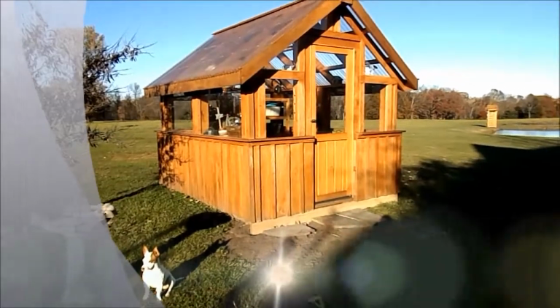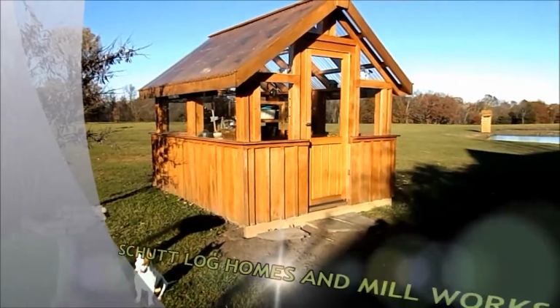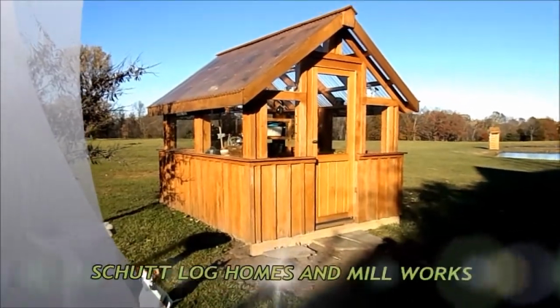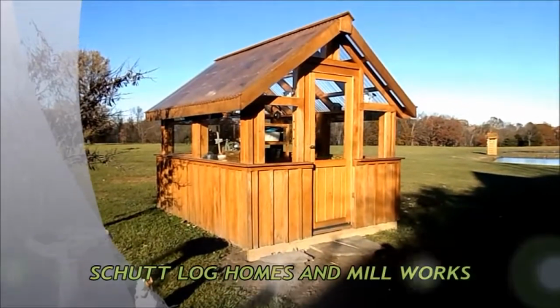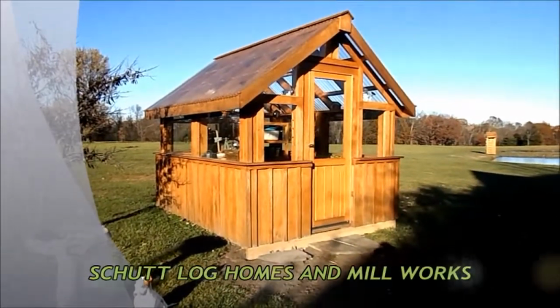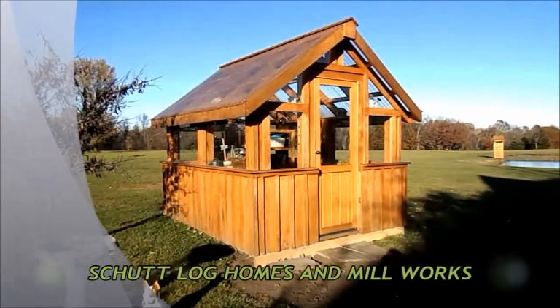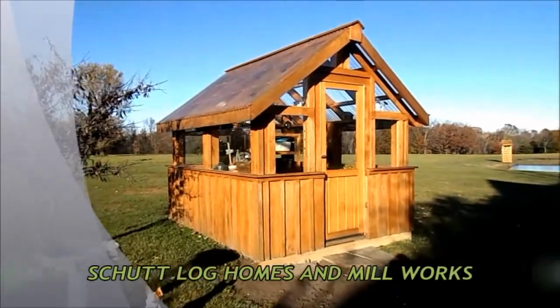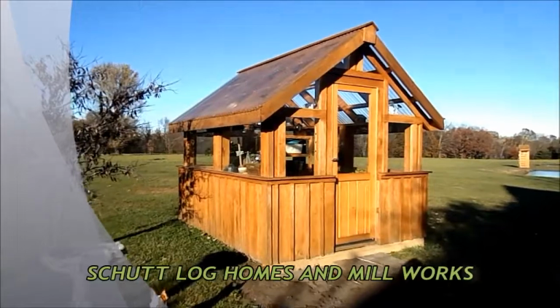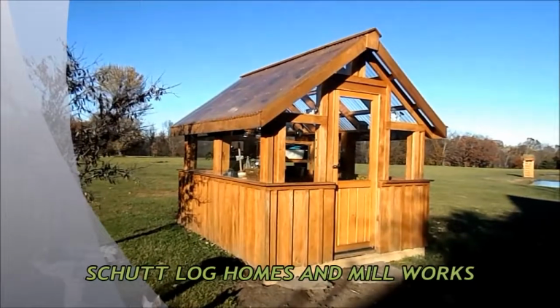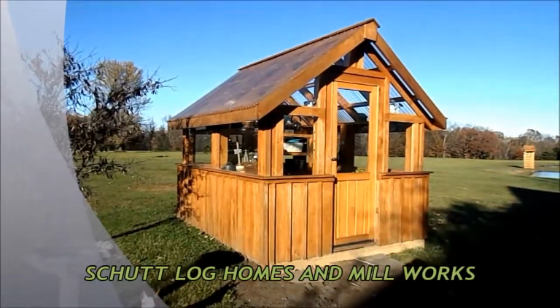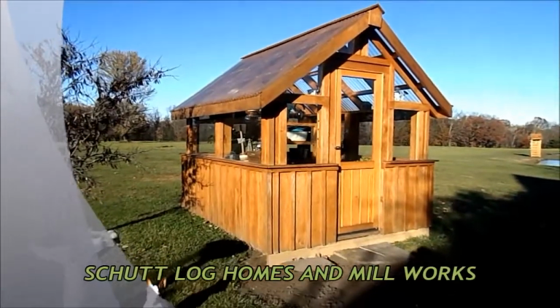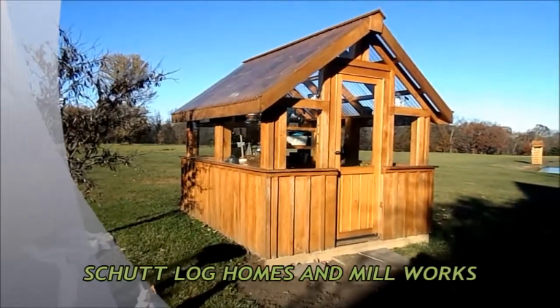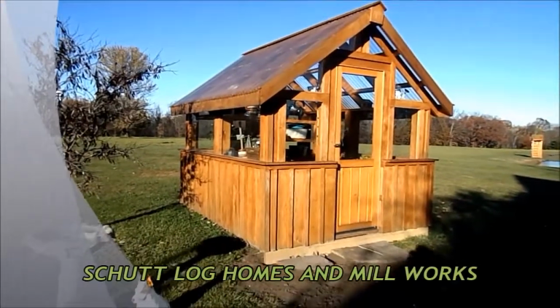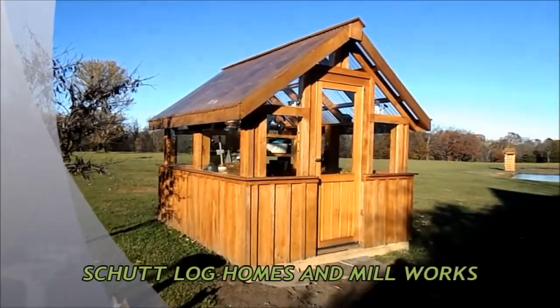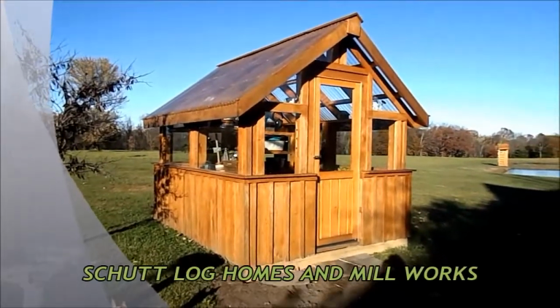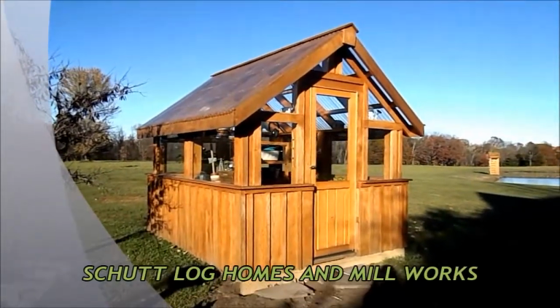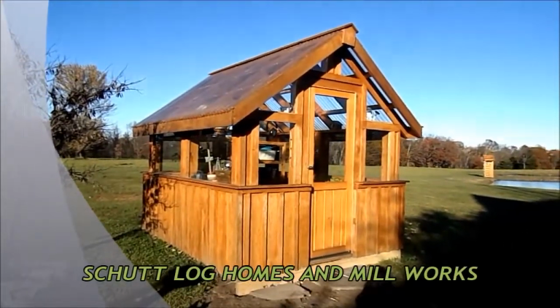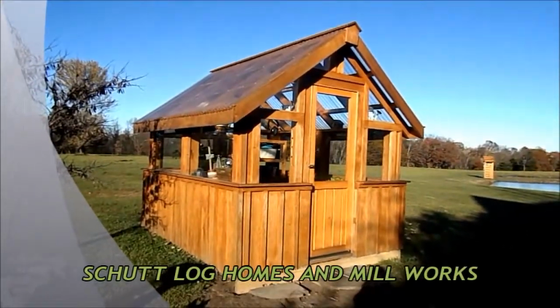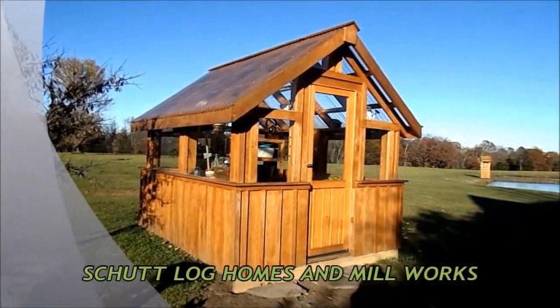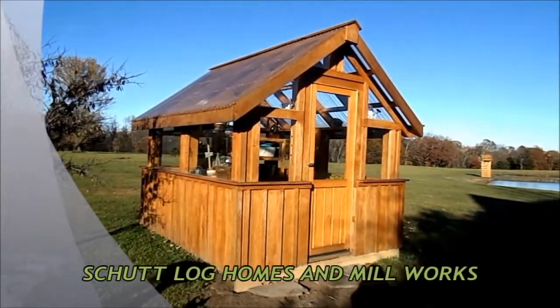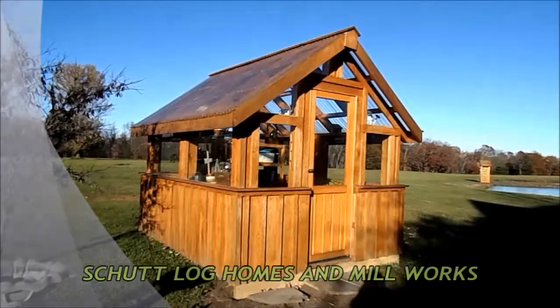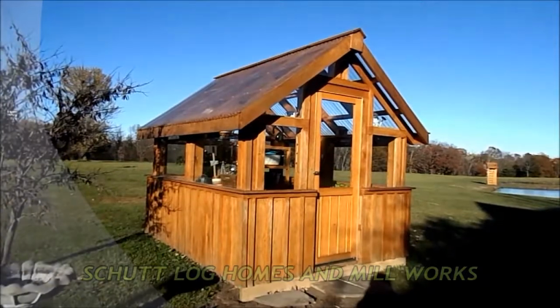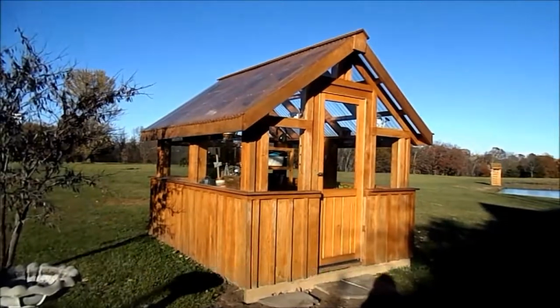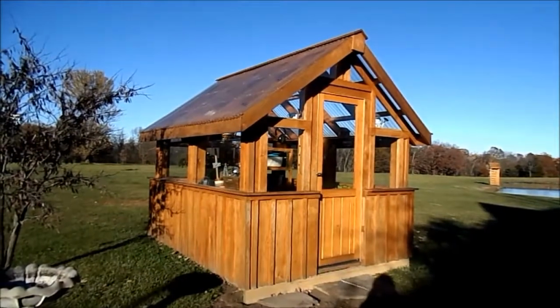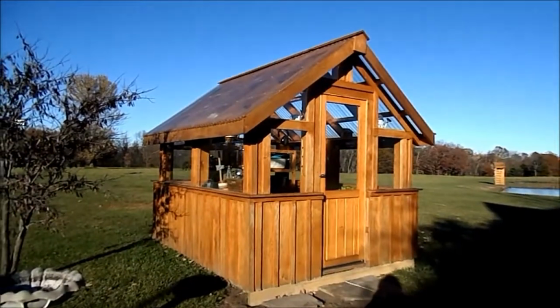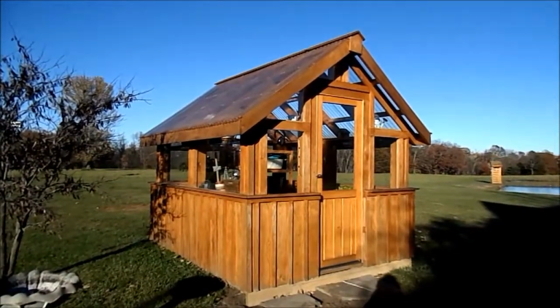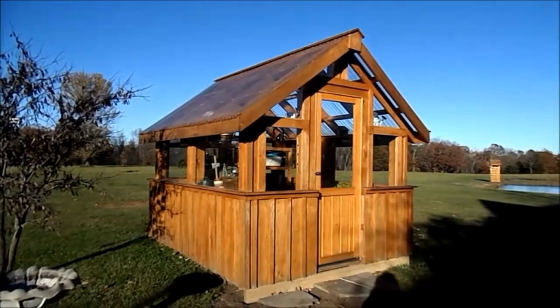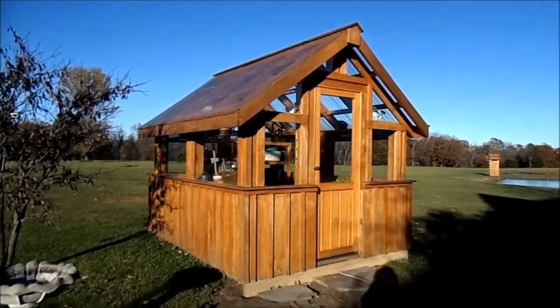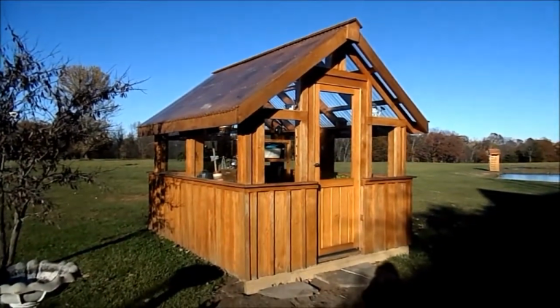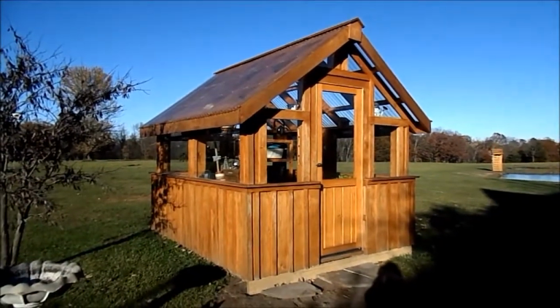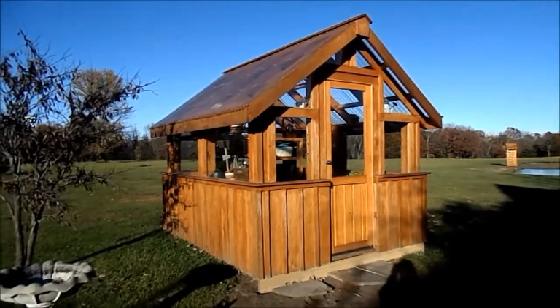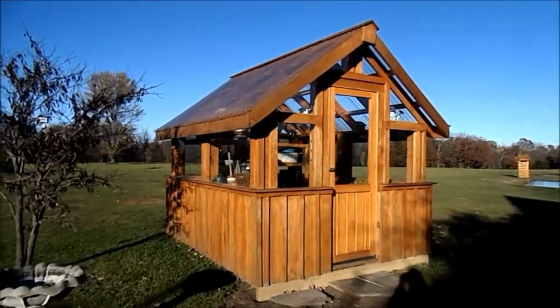This is my greenhouse kit that my husband and I bought from Shetlog Homes and Millworks. We bought it last spring and it took my husband and a friend of his two weekends to get it all put together.